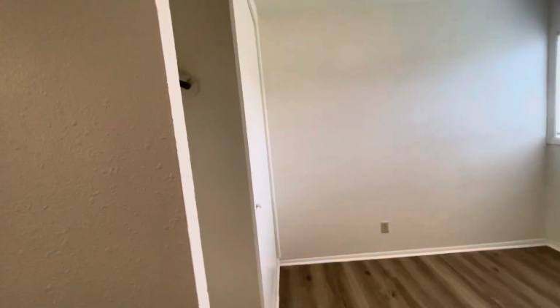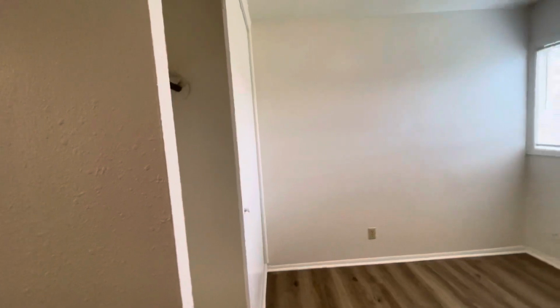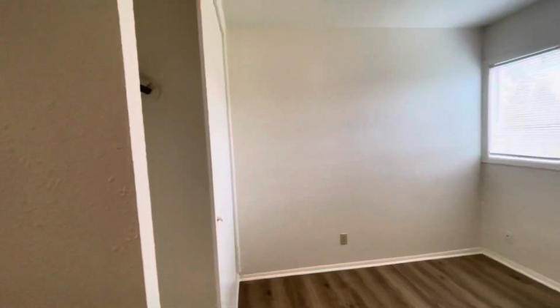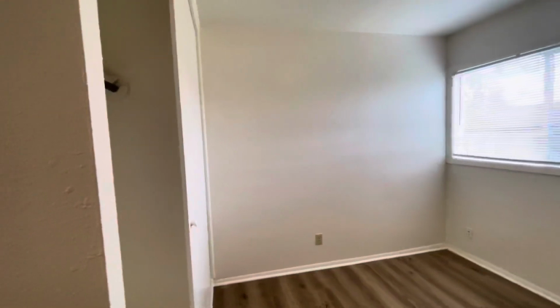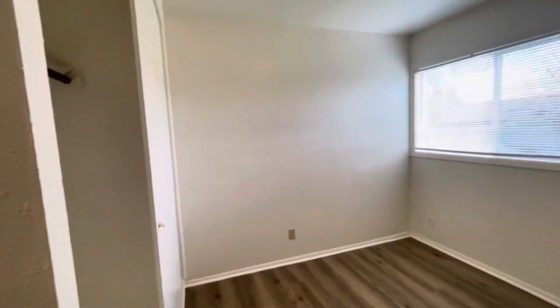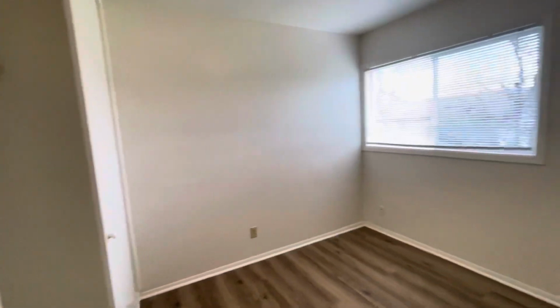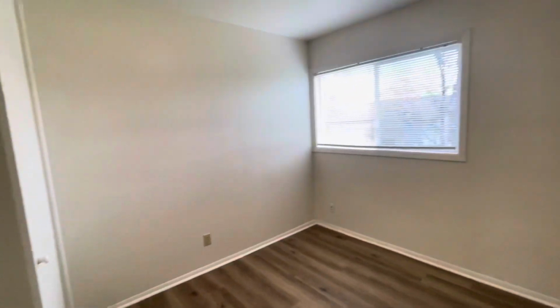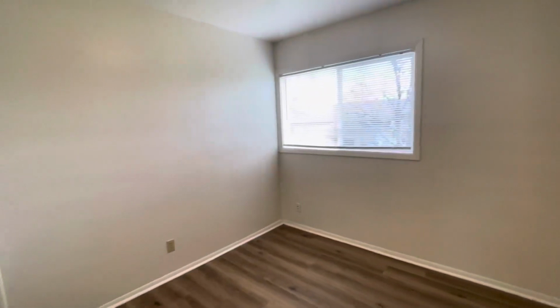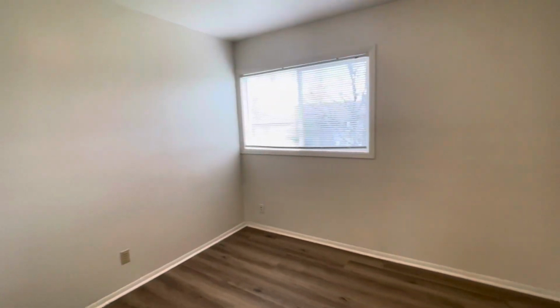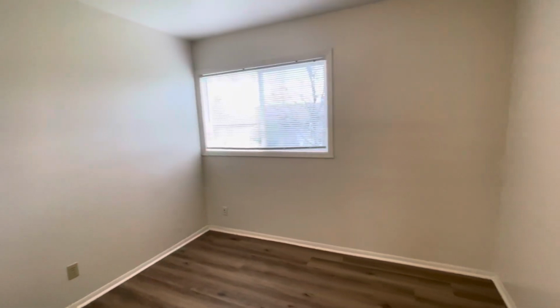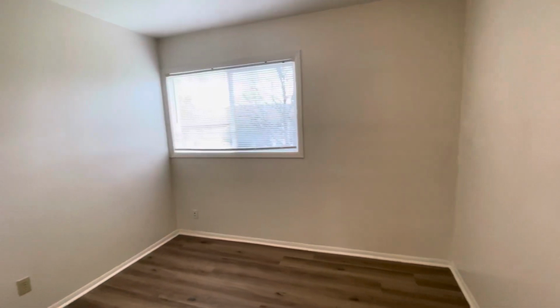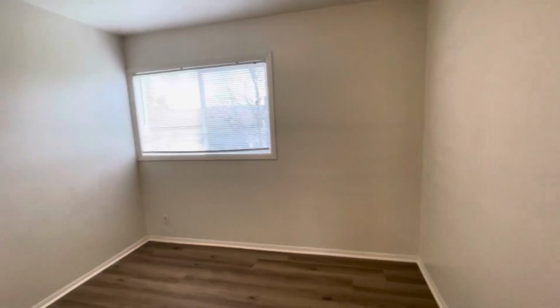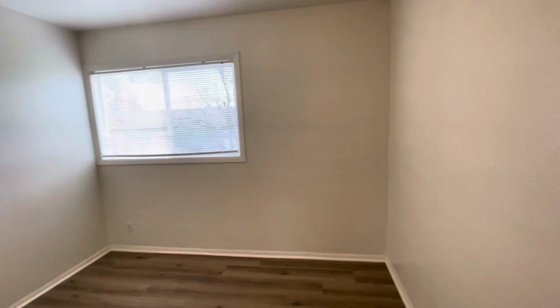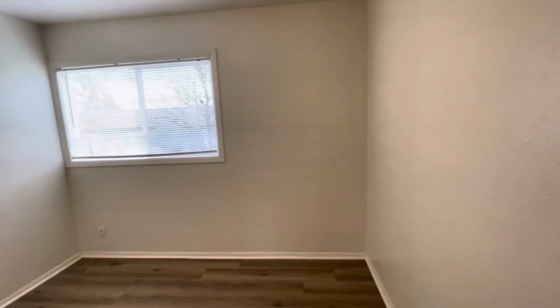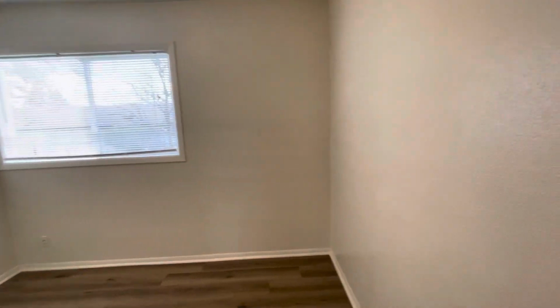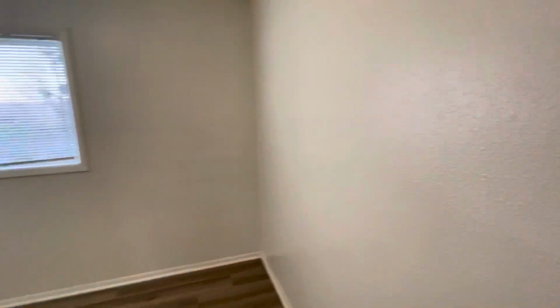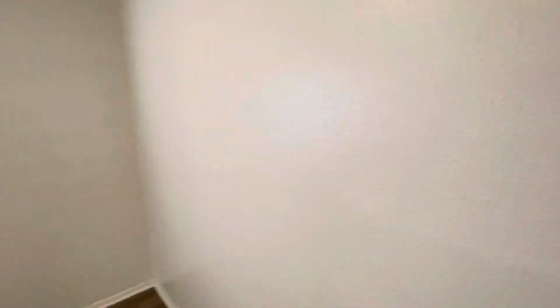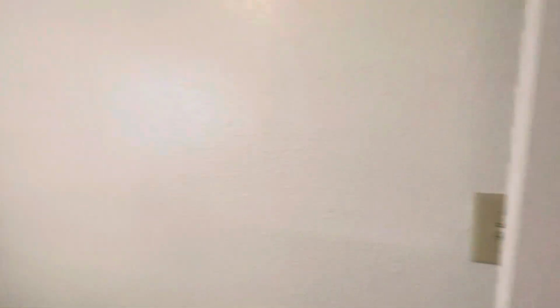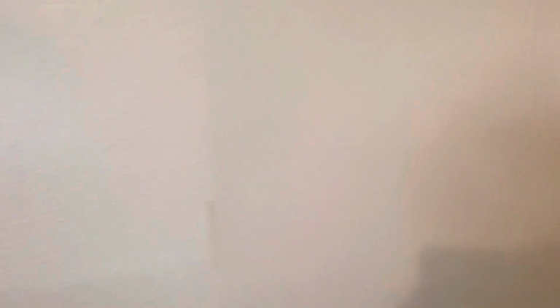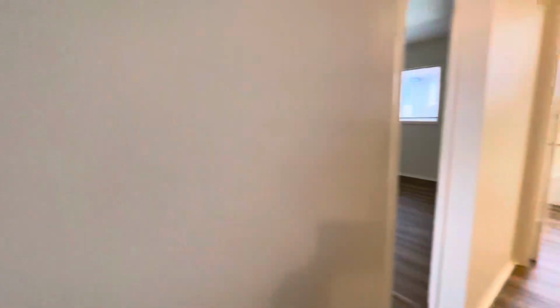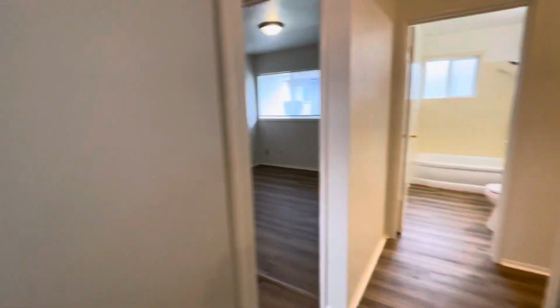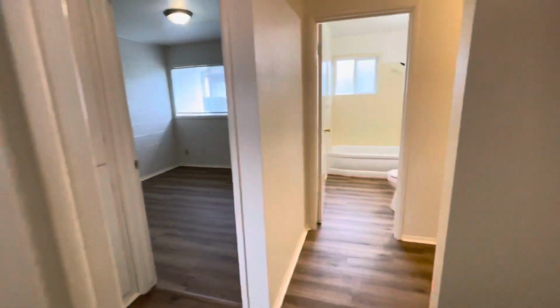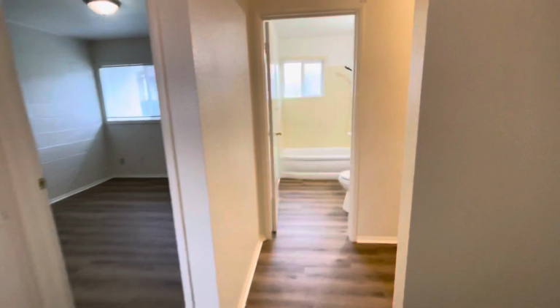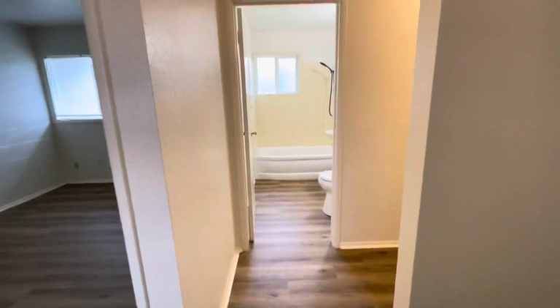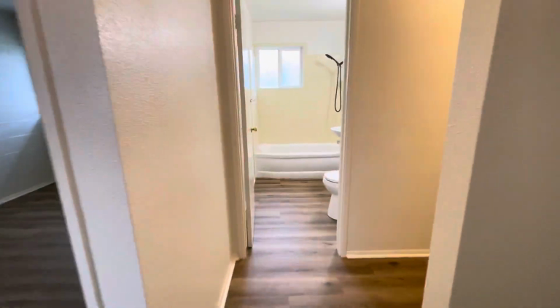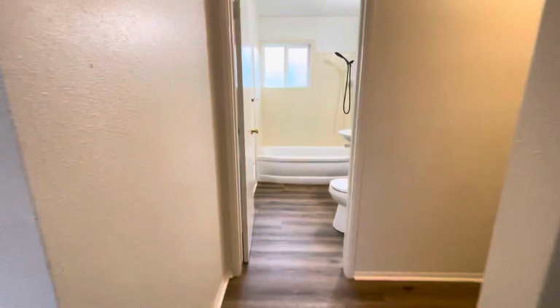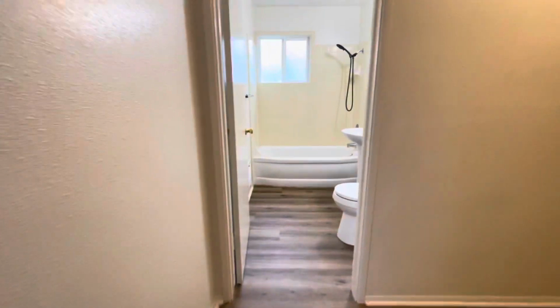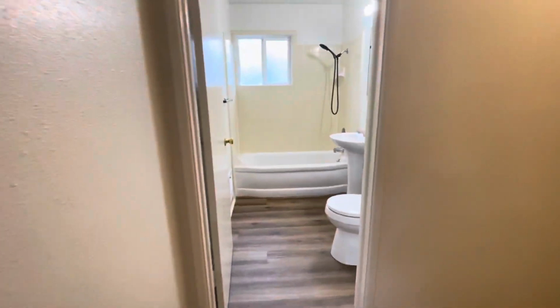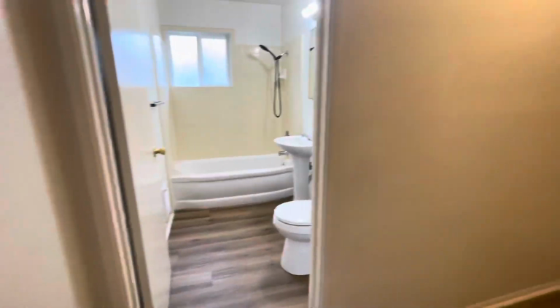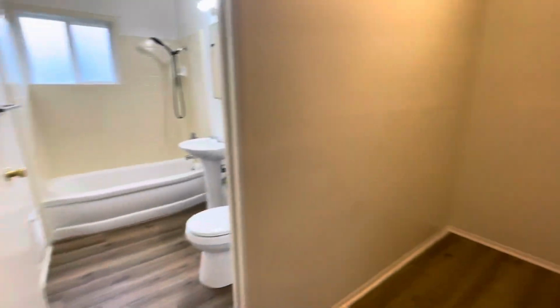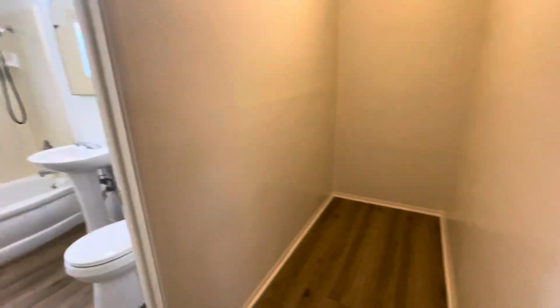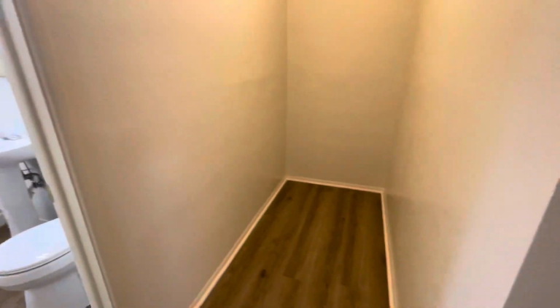First we come into our first bedroom here. Directly across from this bedroom is our bathroom and storage area.